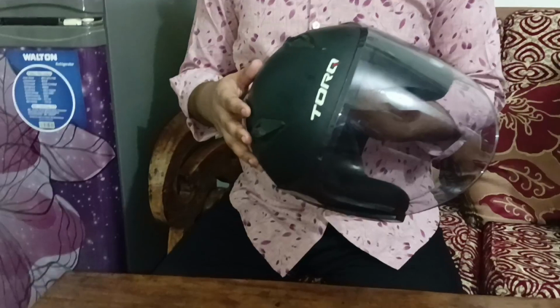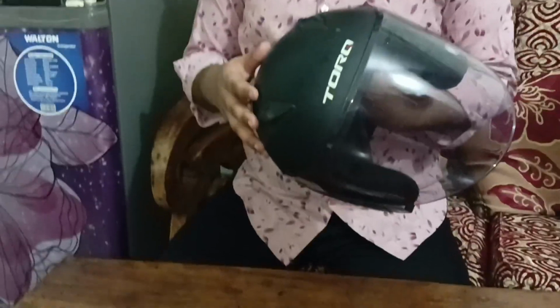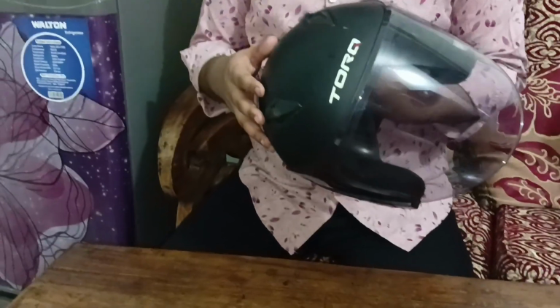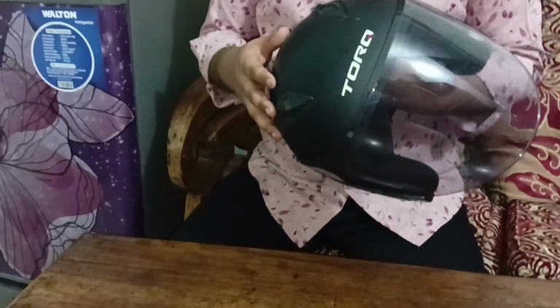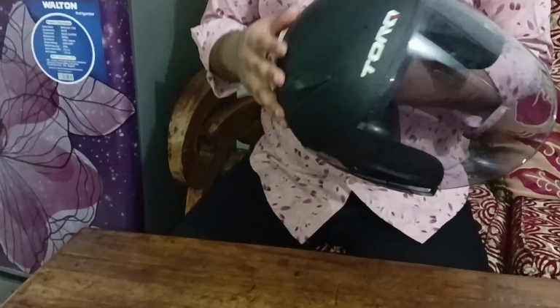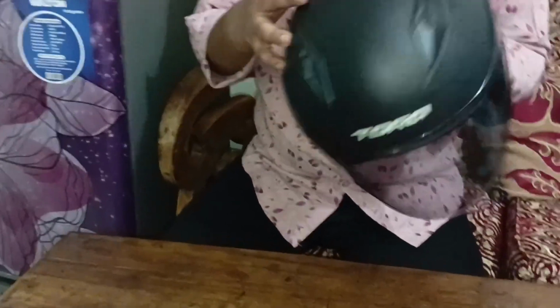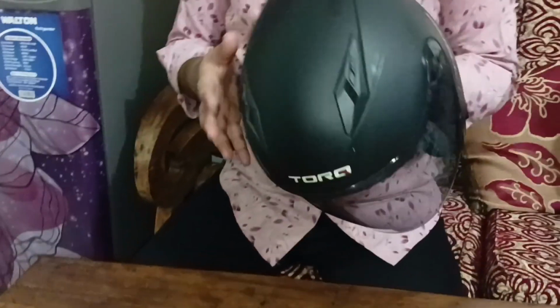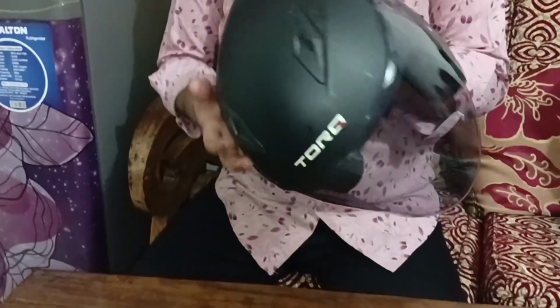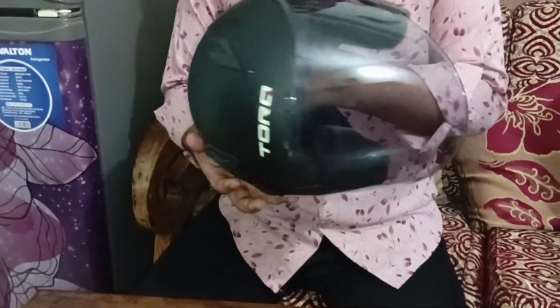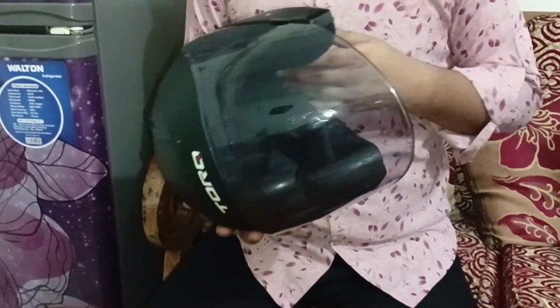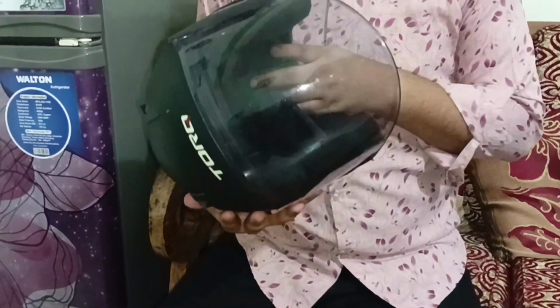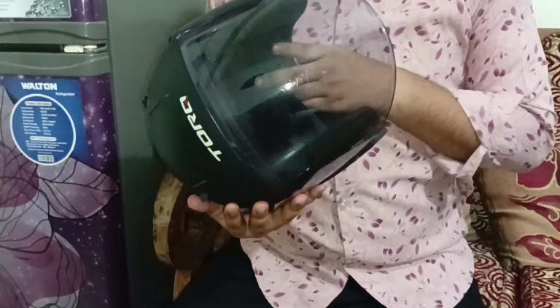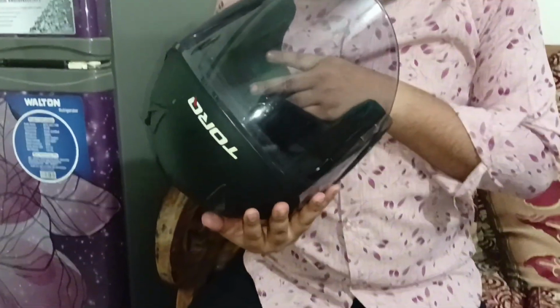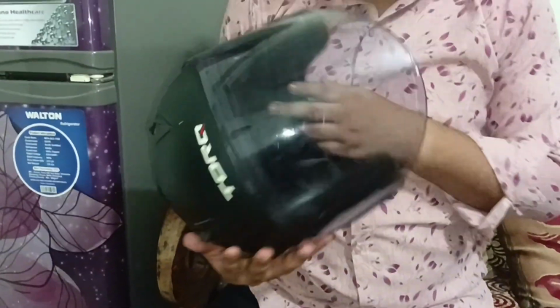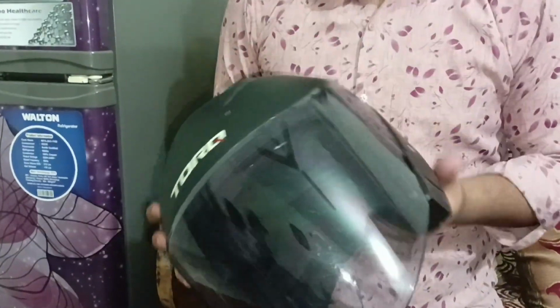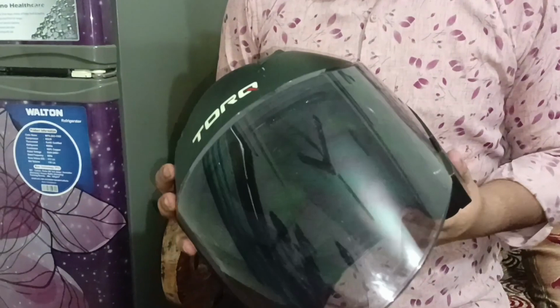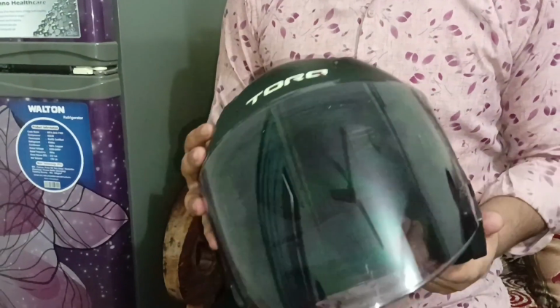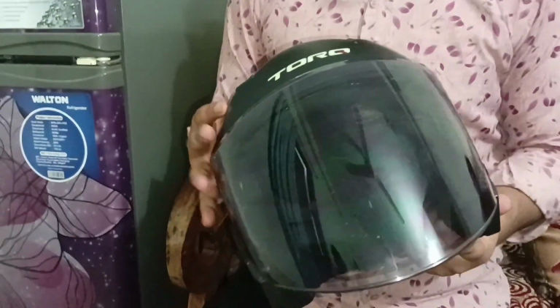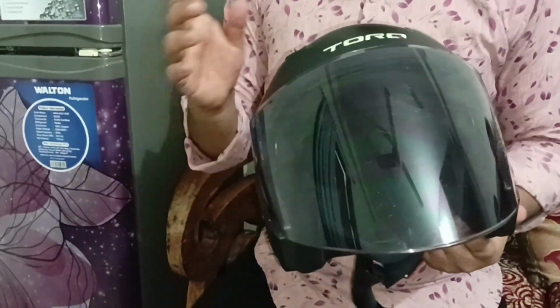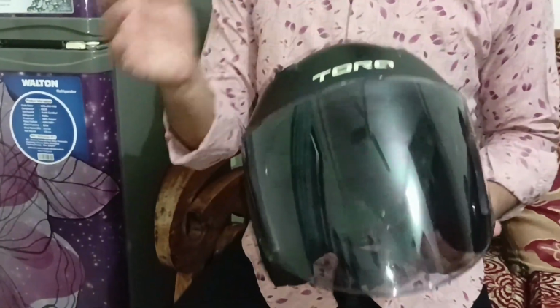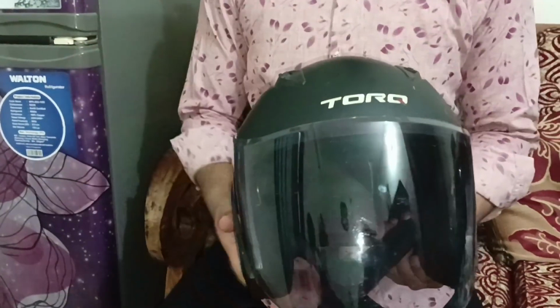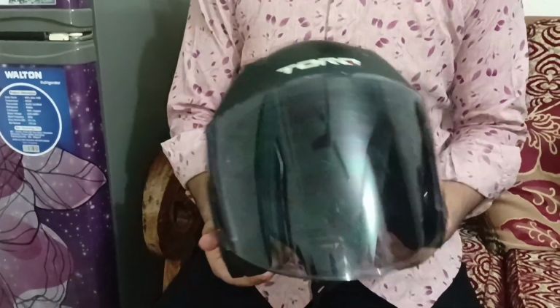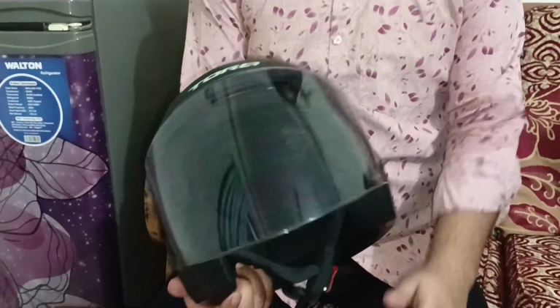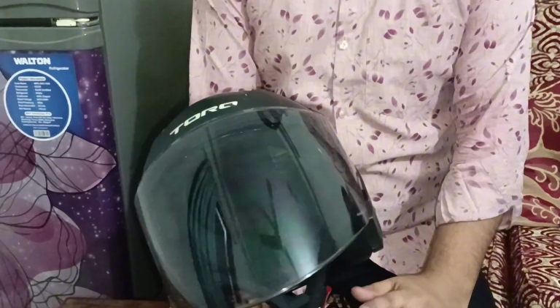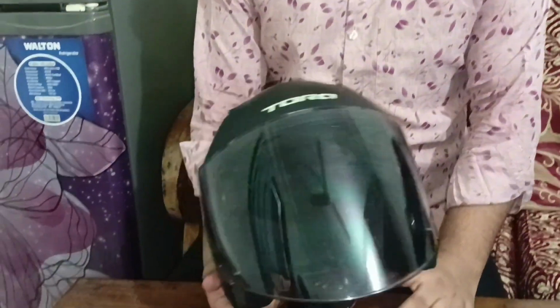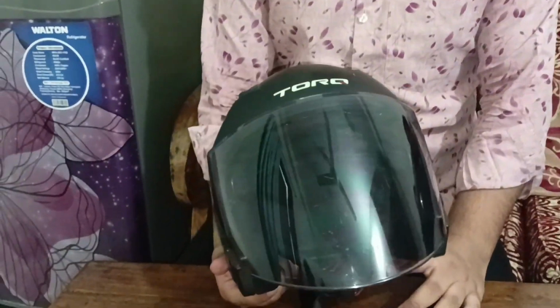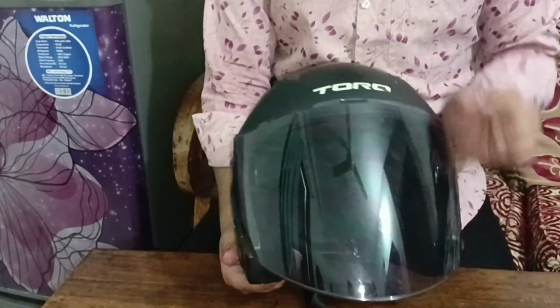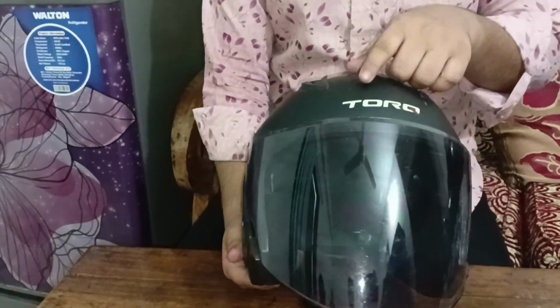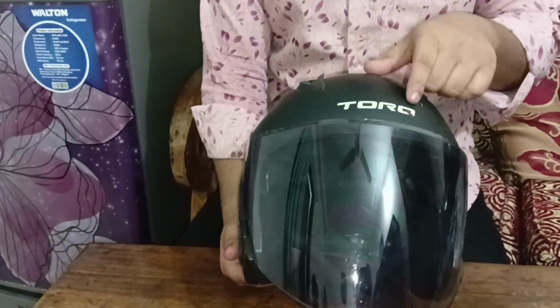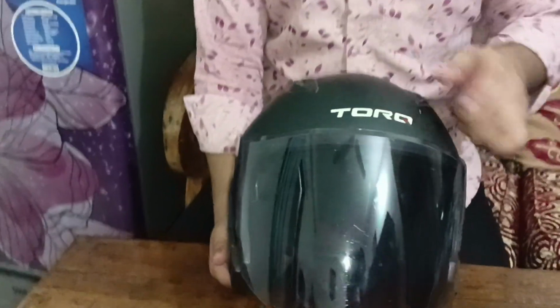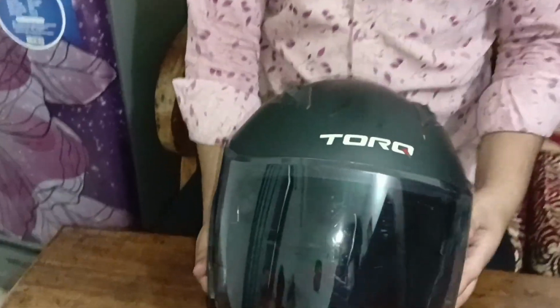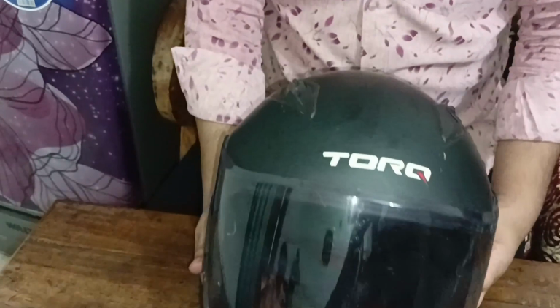Assalamualaikum, welcome to our brander helmet. This is a Torquer helmet.